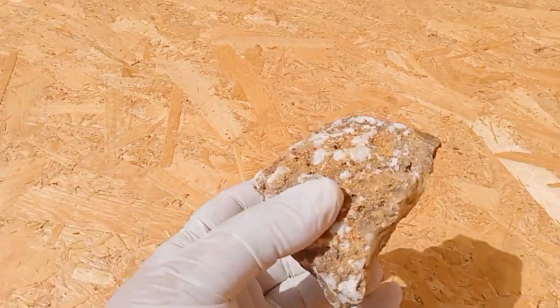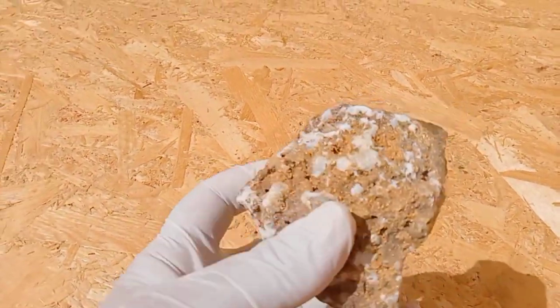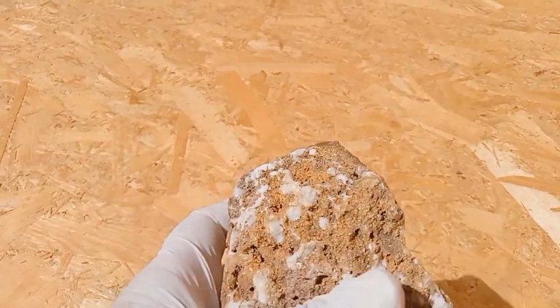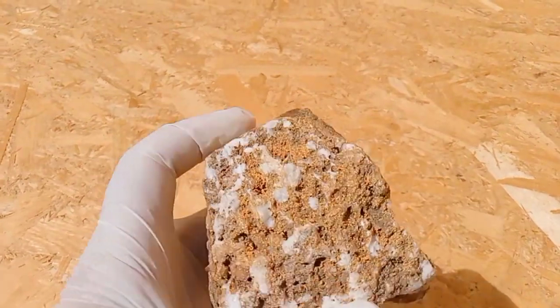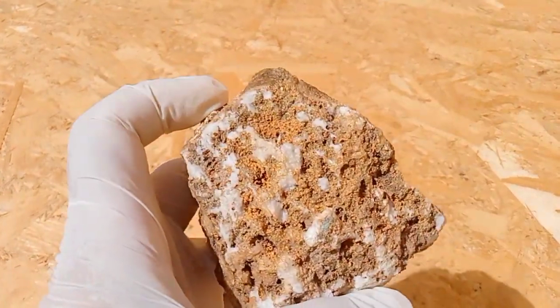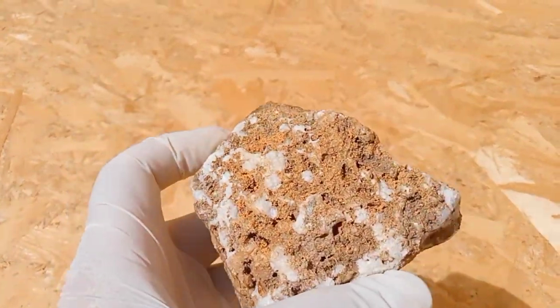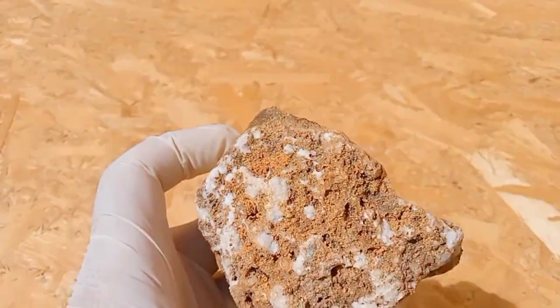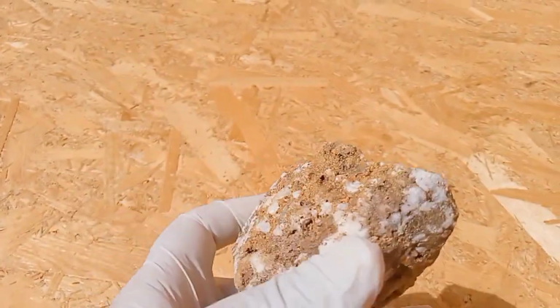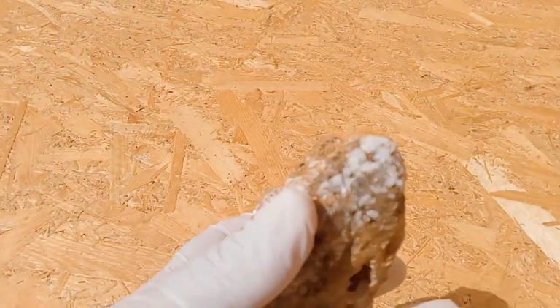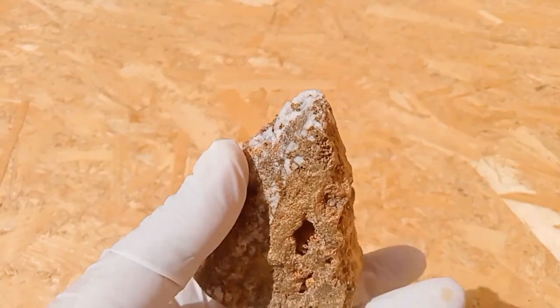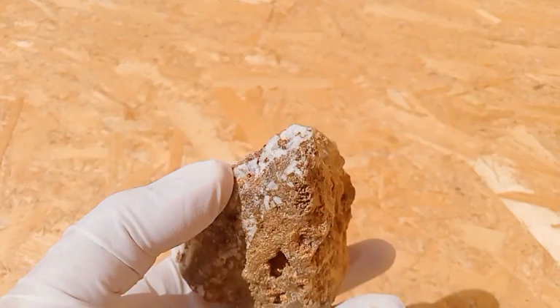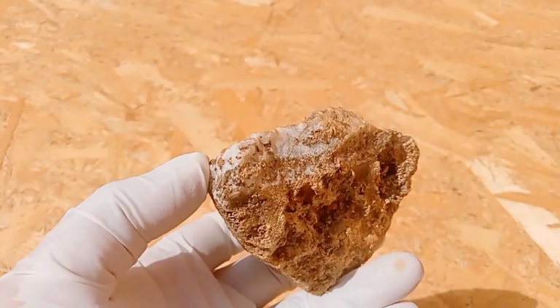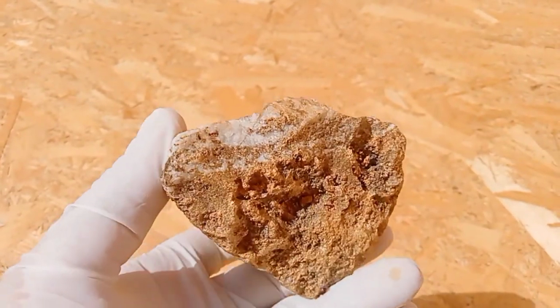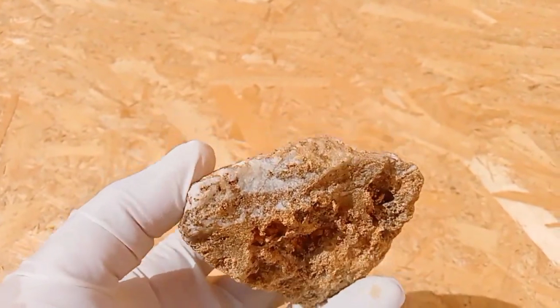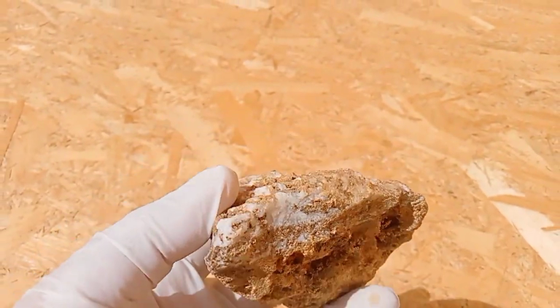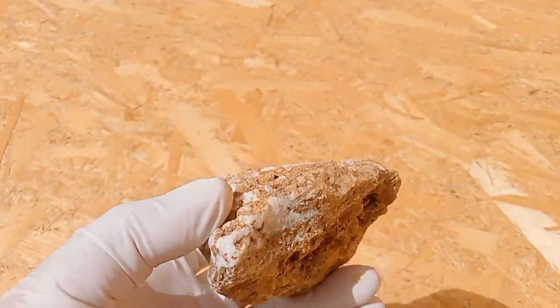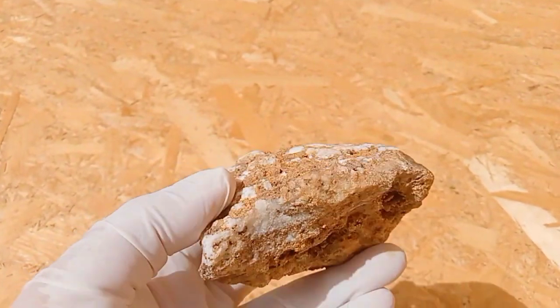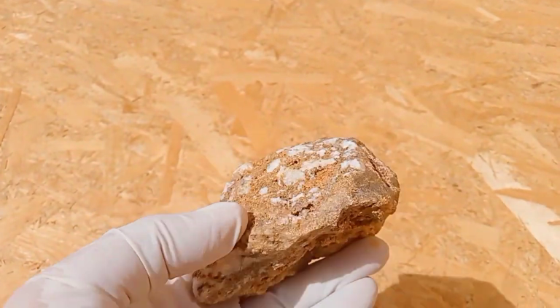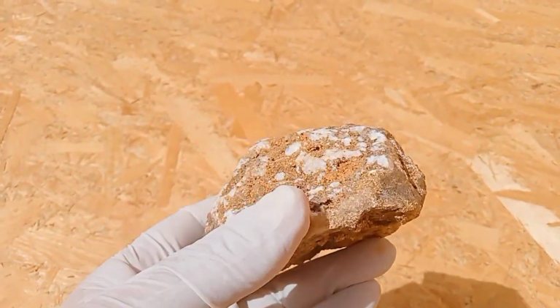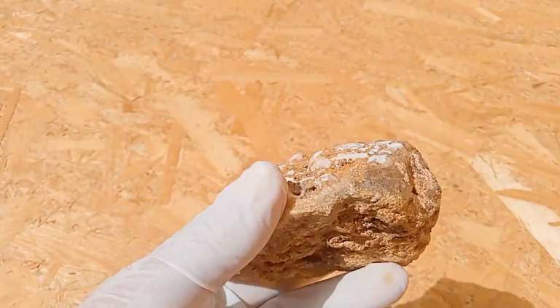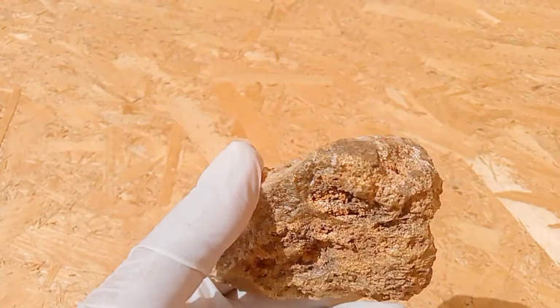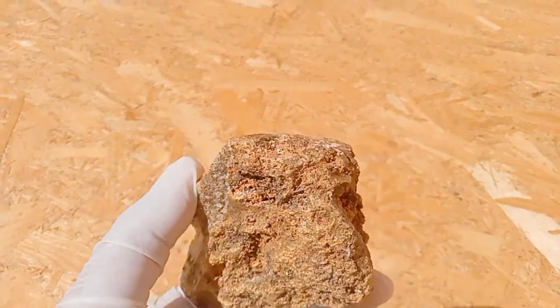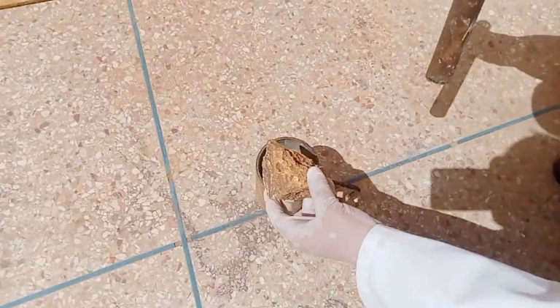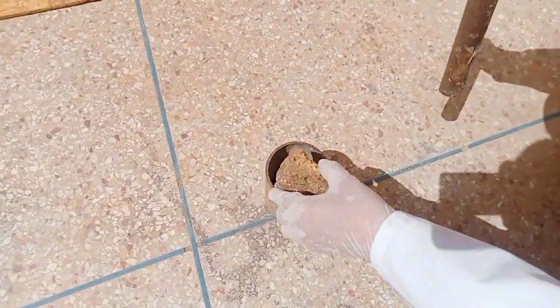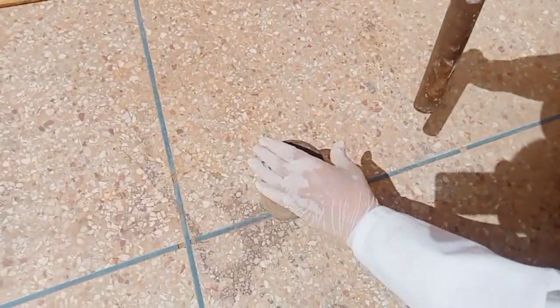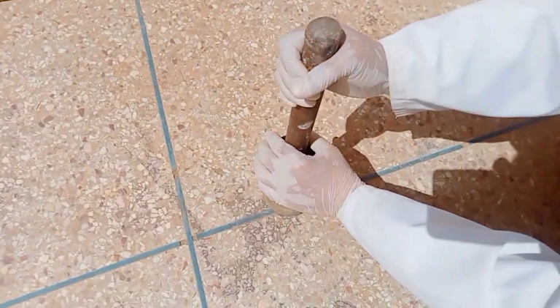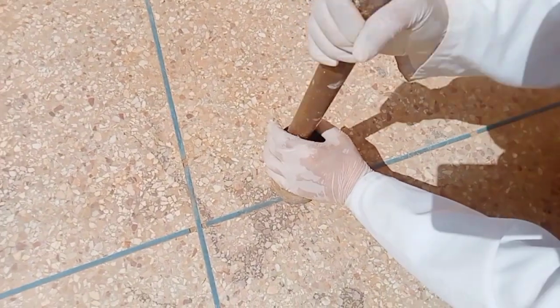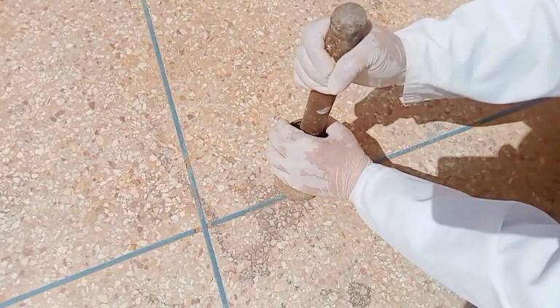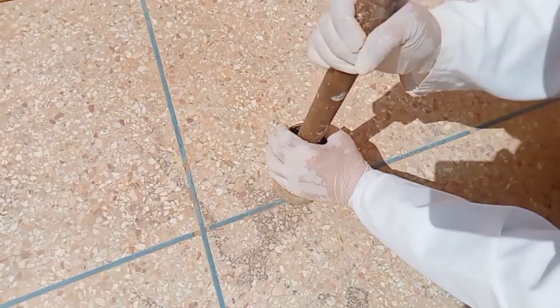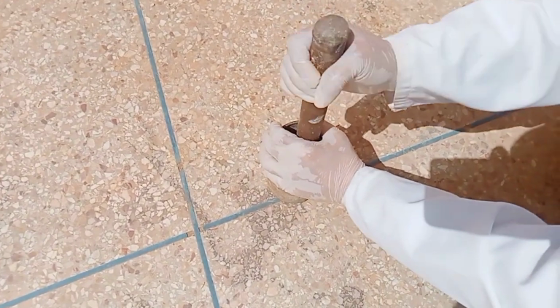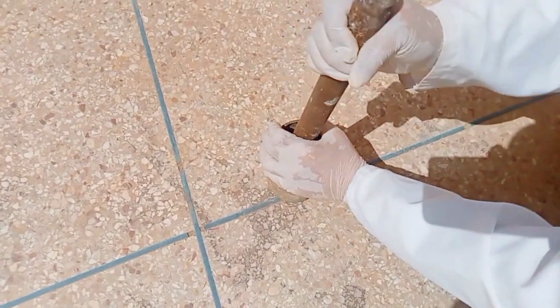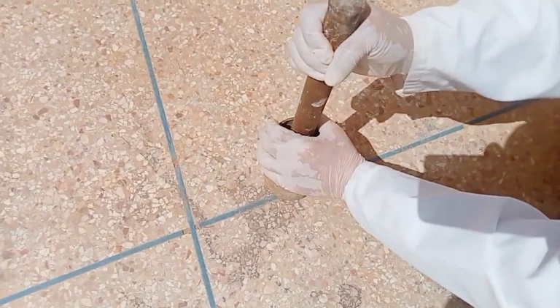You can extract gold from quartz rock that contains veins of gold. However, you'll need to crush the quartz to access the gold. Crushing rocks to extract gold.